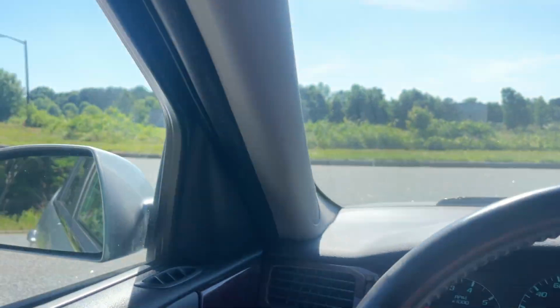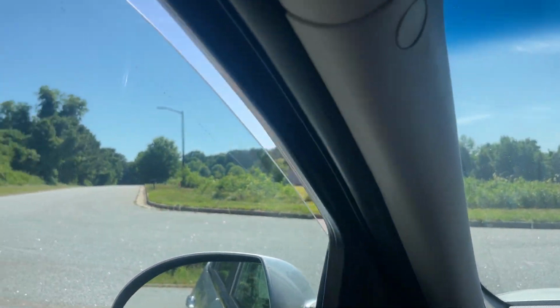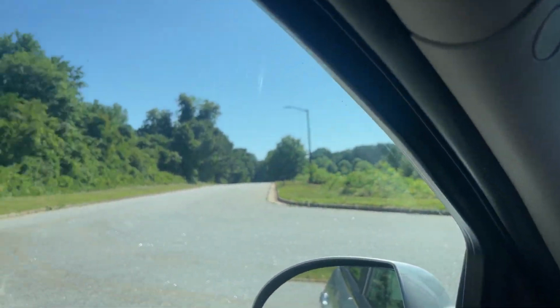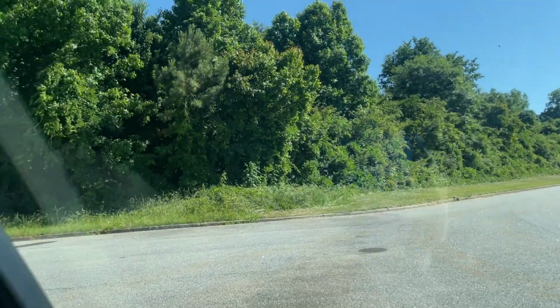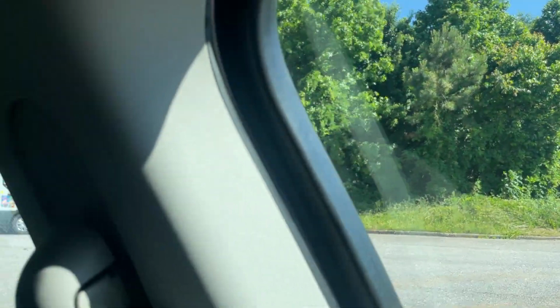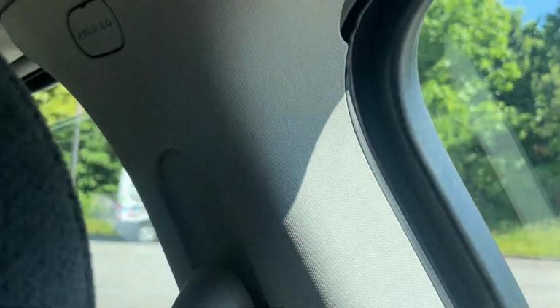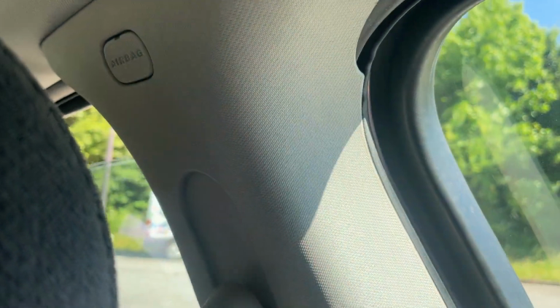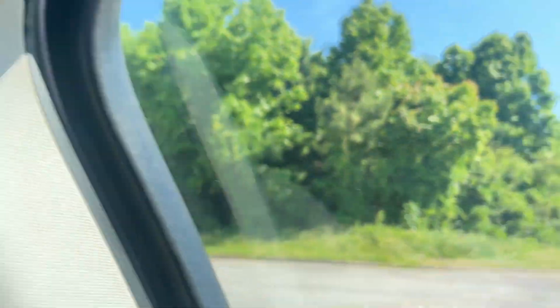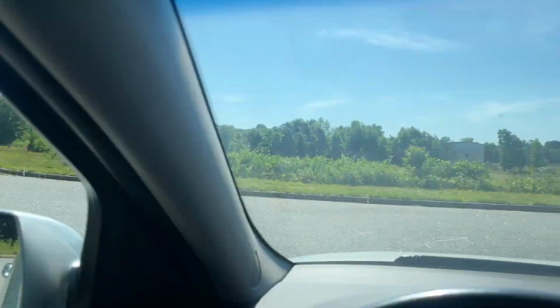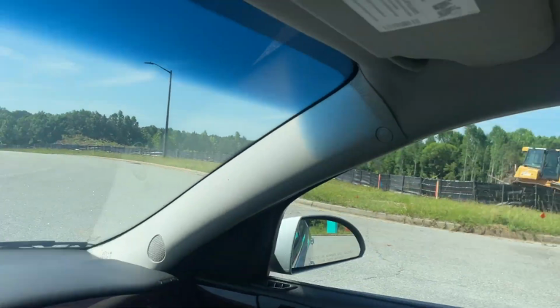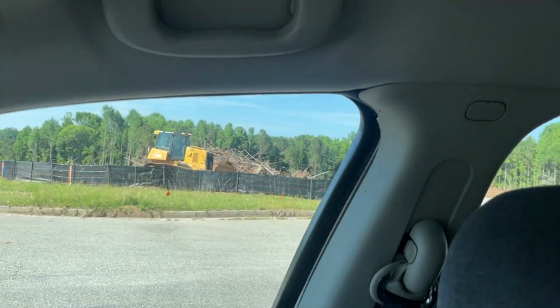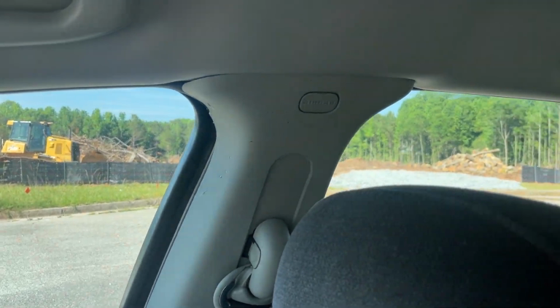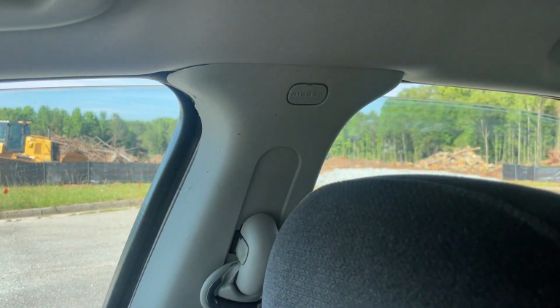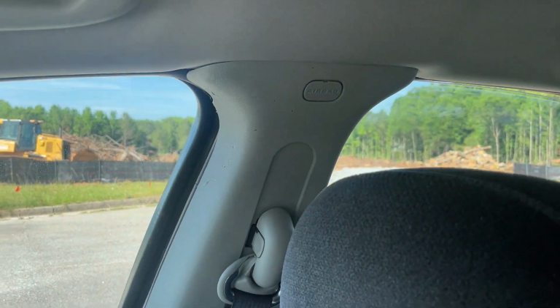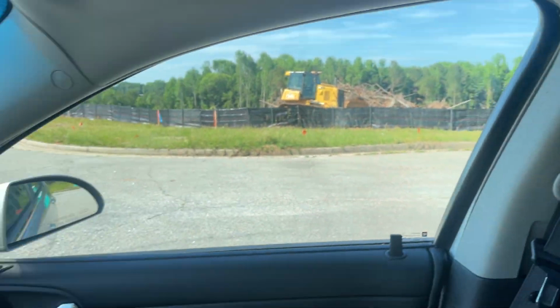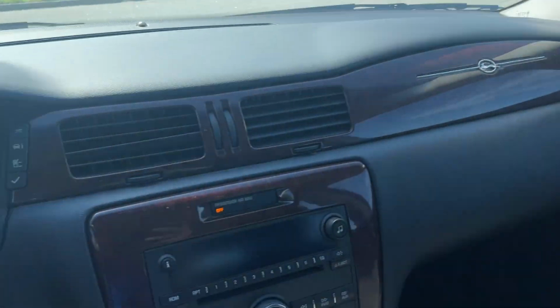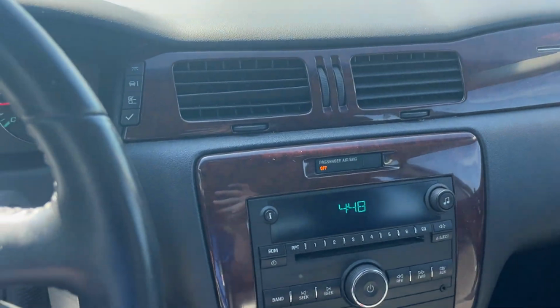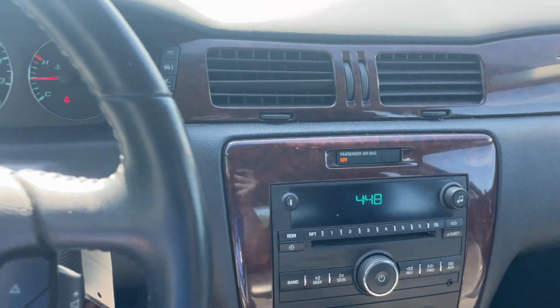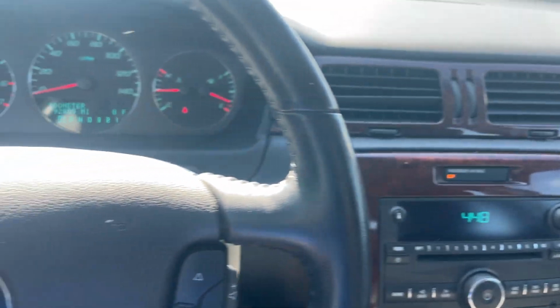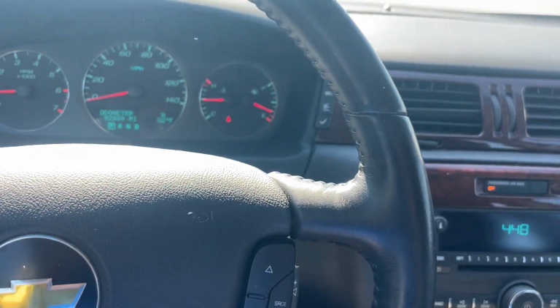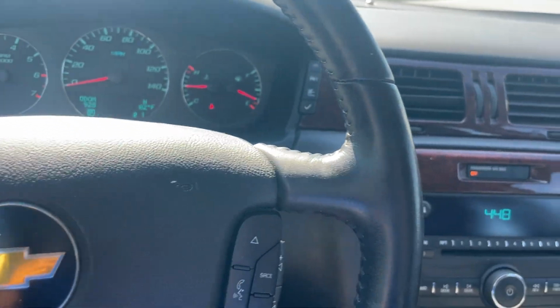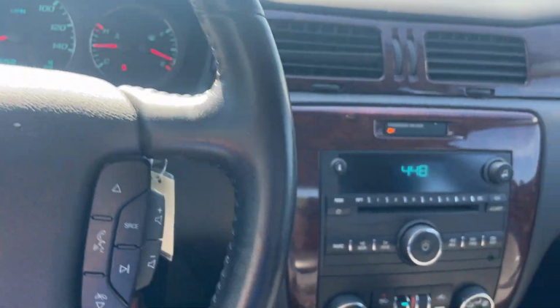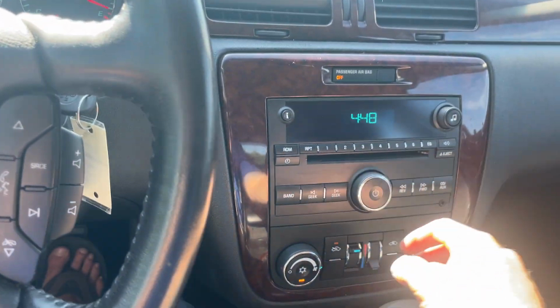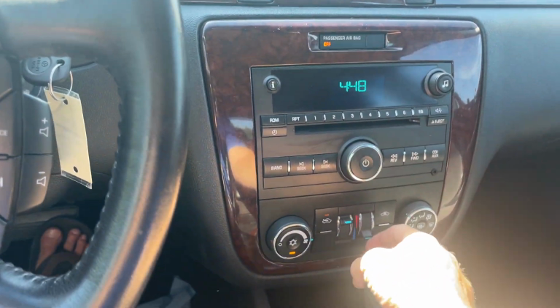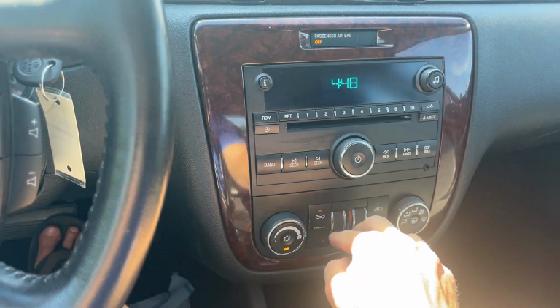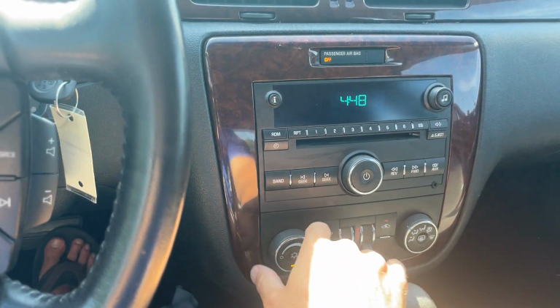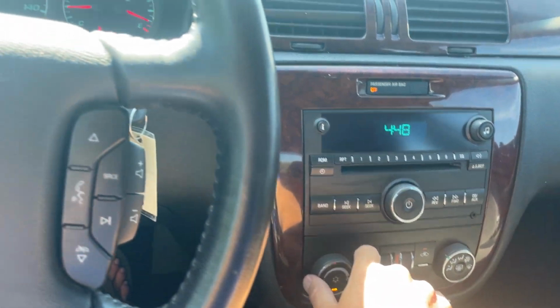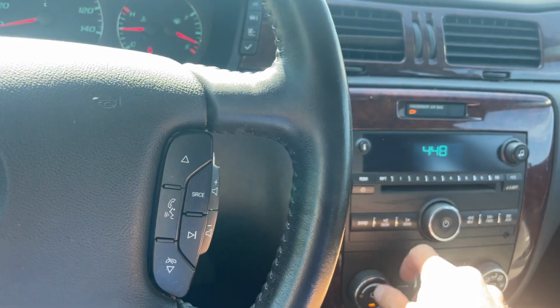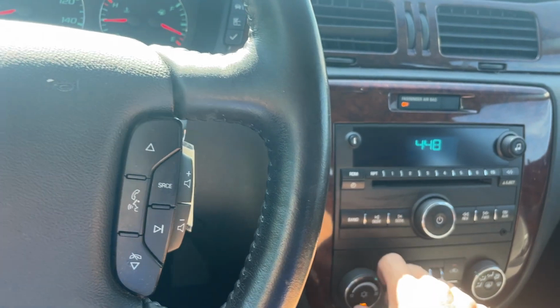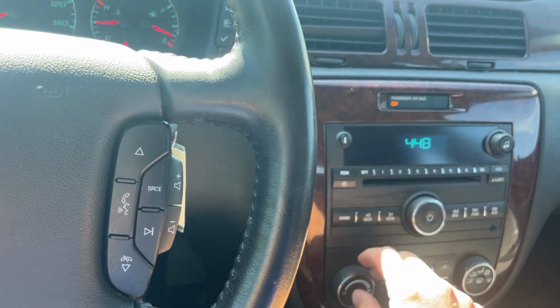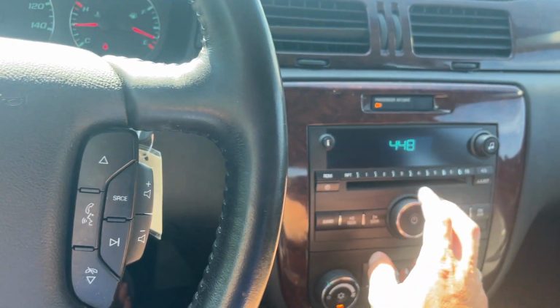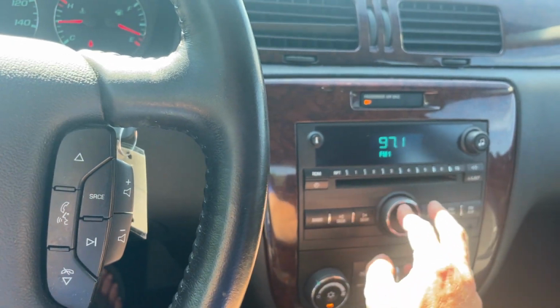All the power windows work. AC works, of course — I'm going to turn it down some.